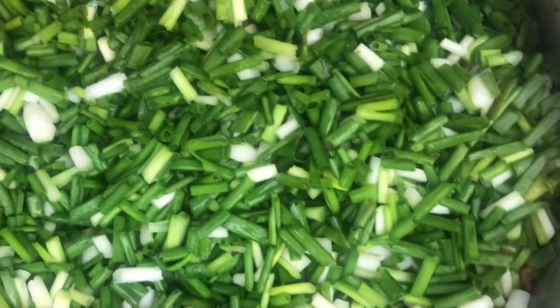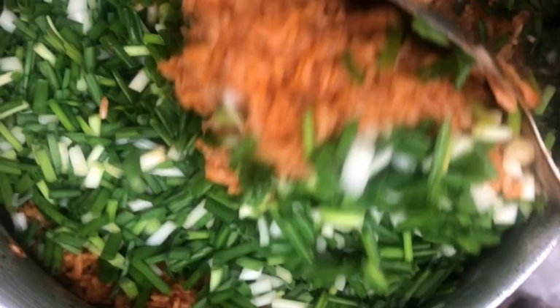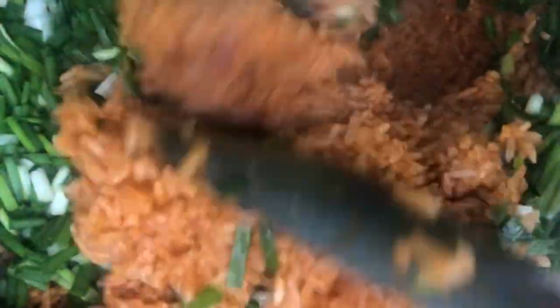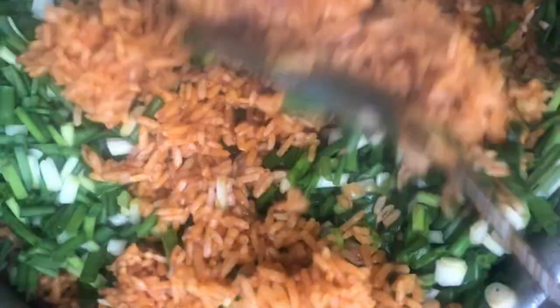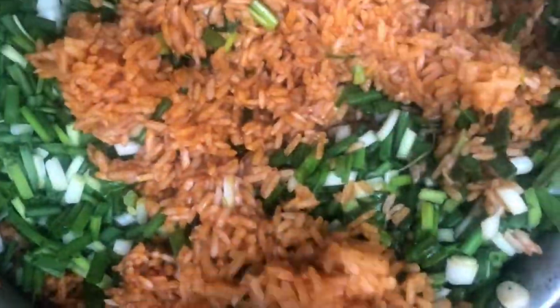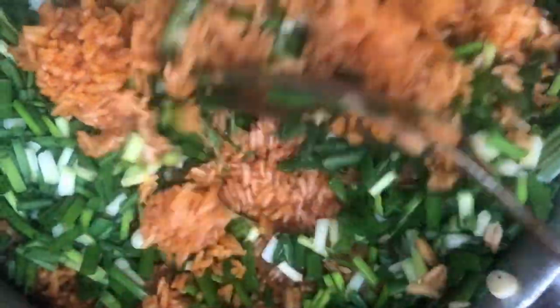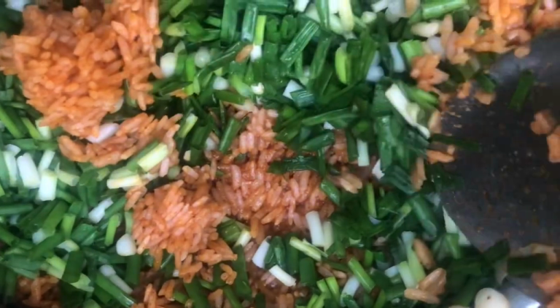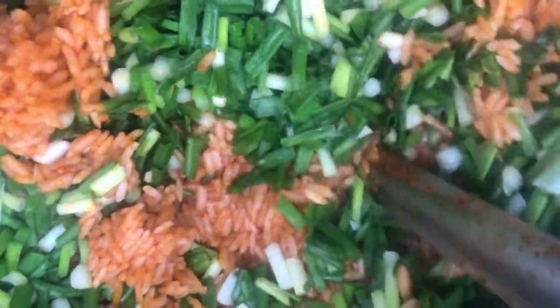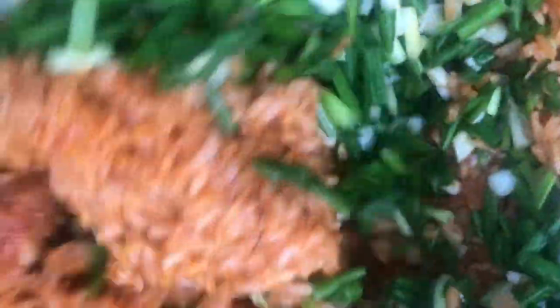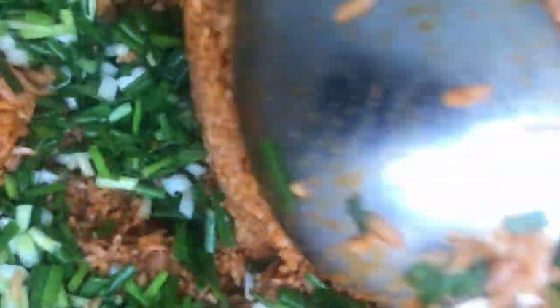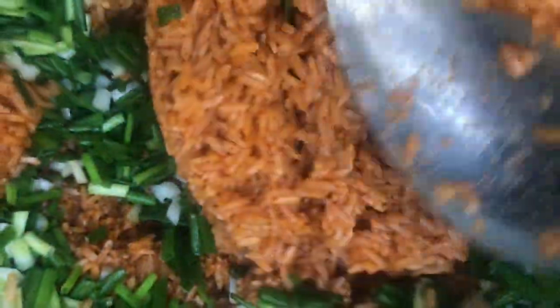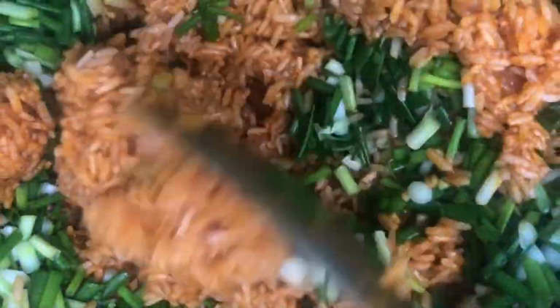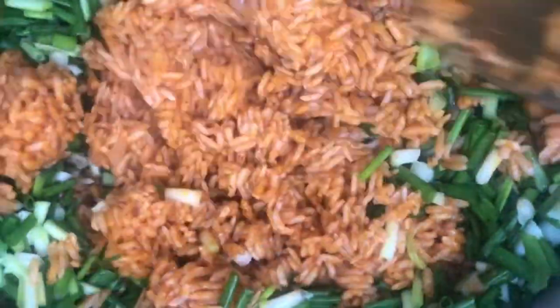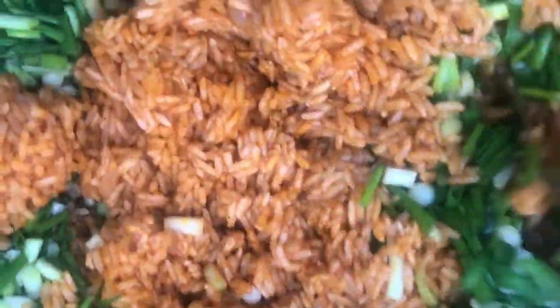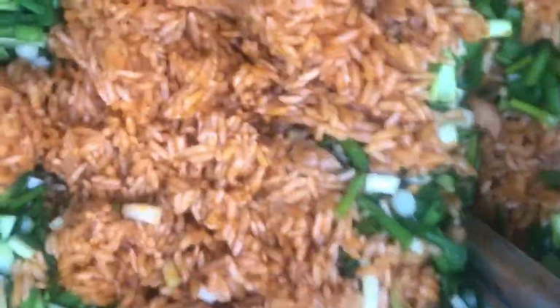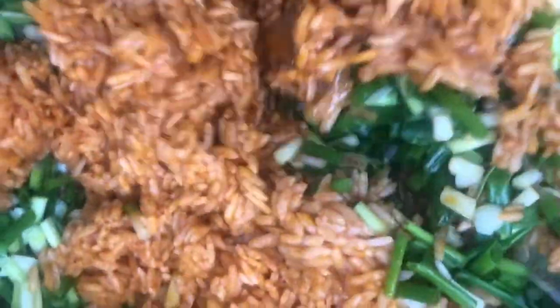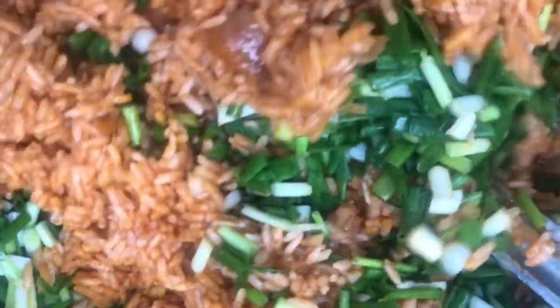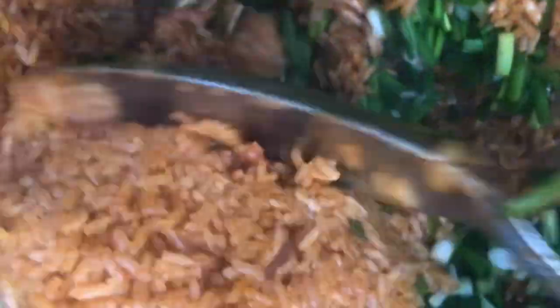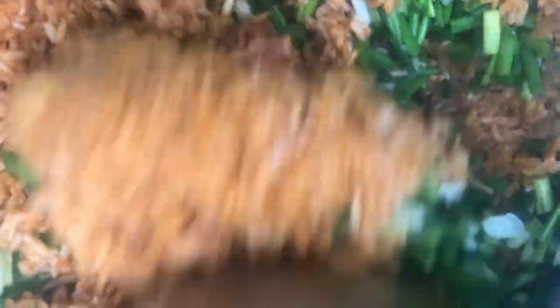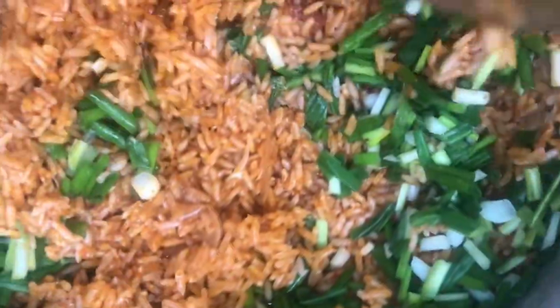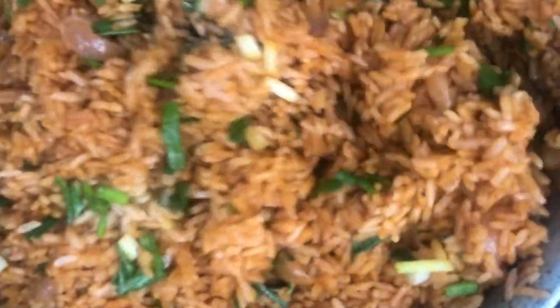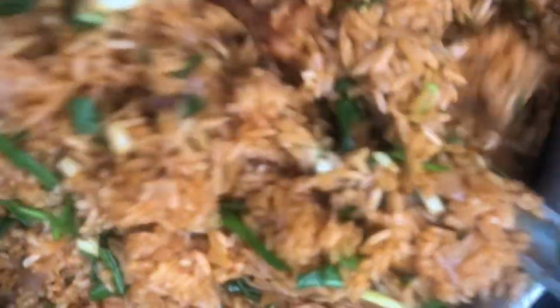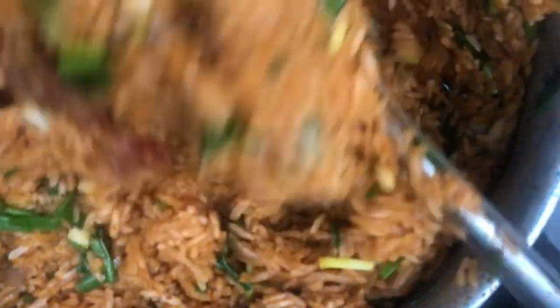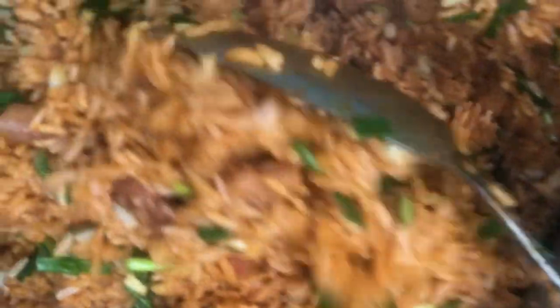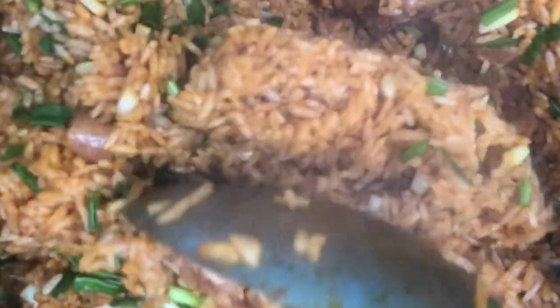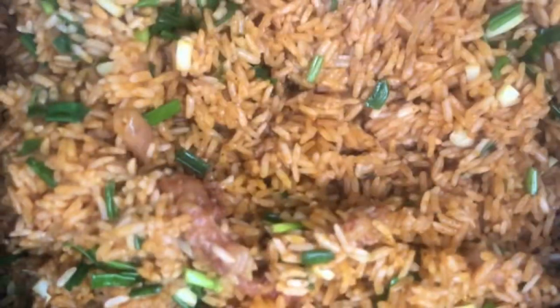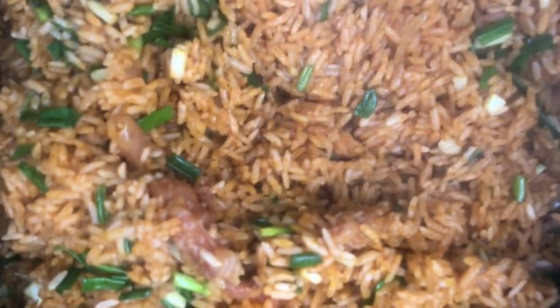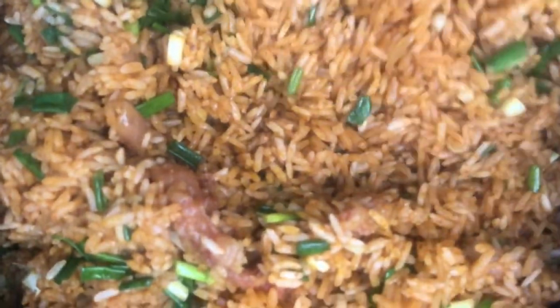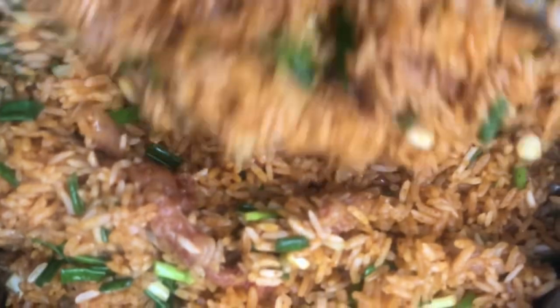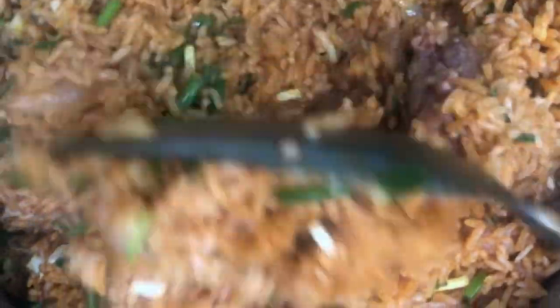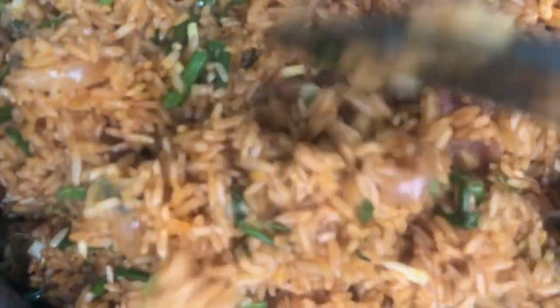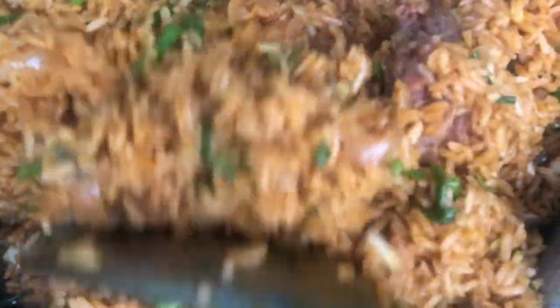Our jollof rice is almost ready, but we are going to let it sit for about 10 to 15 minutes and then we are good to go. Oh my gosh, the aroma is making my day!